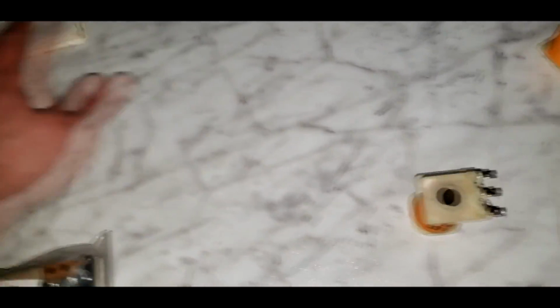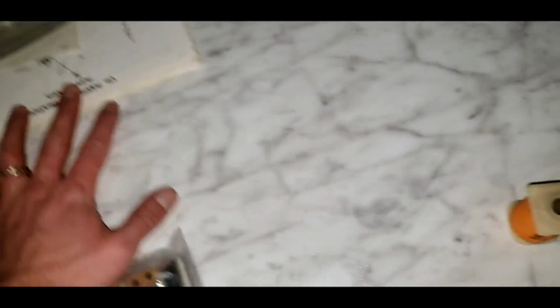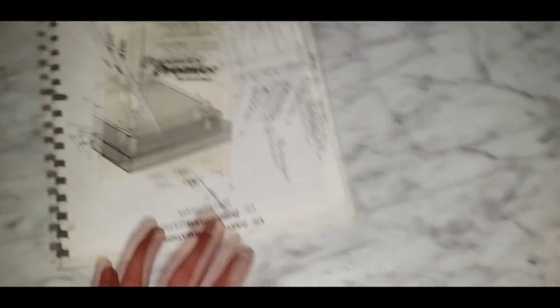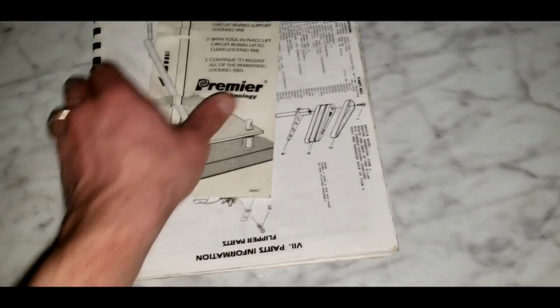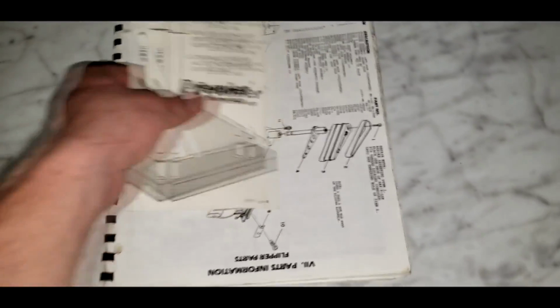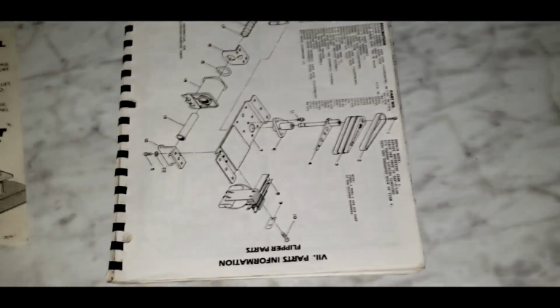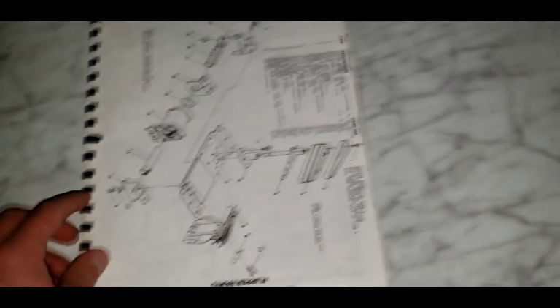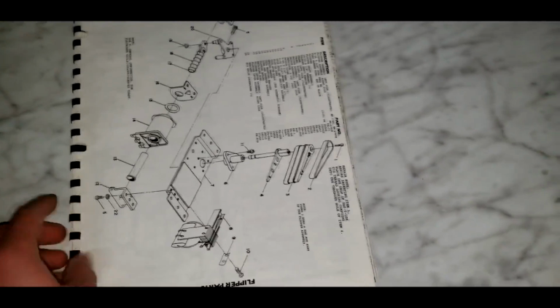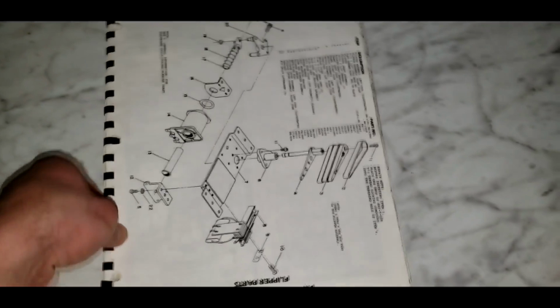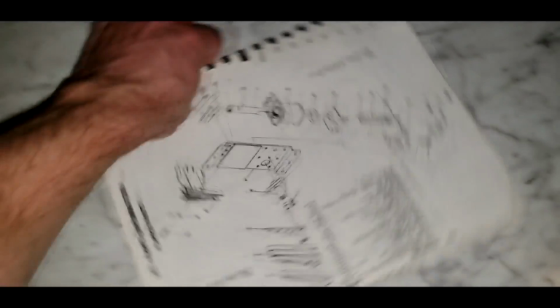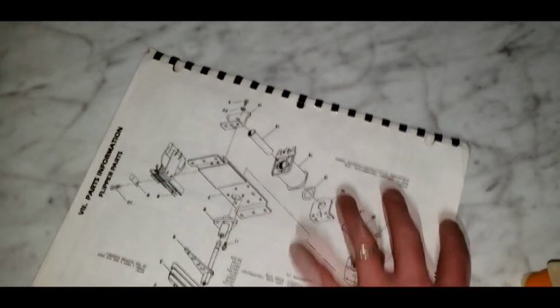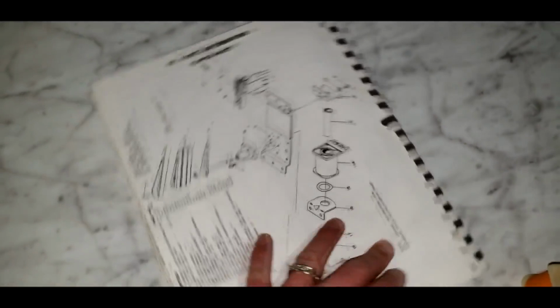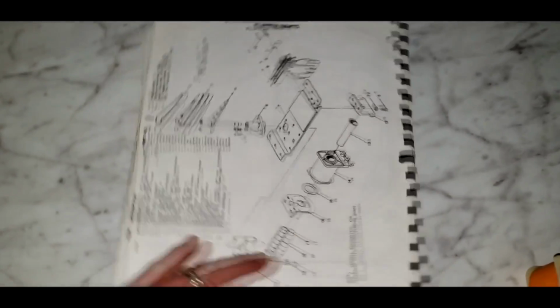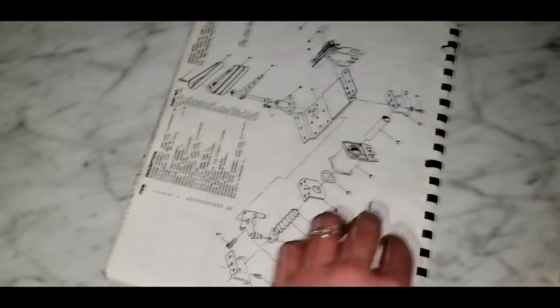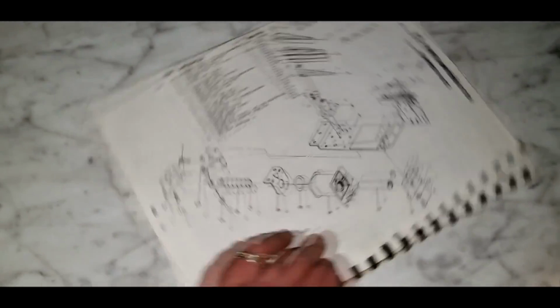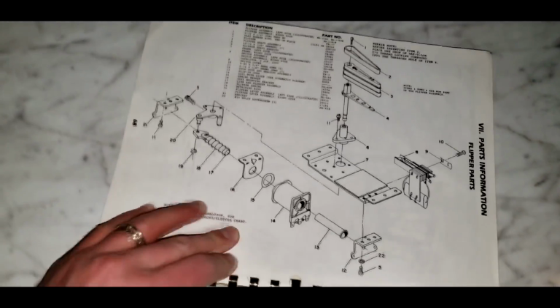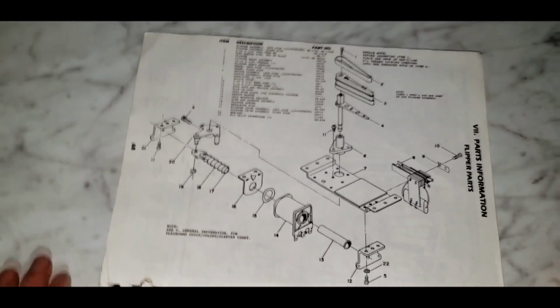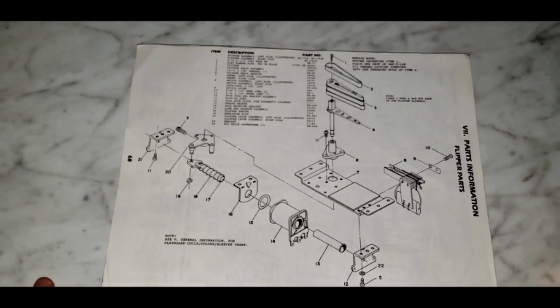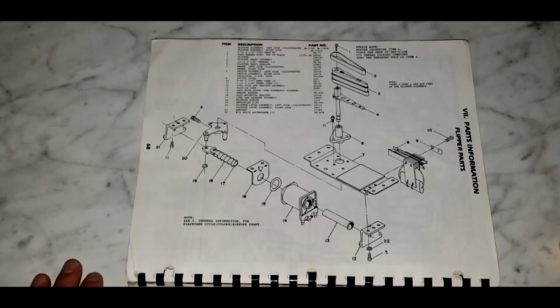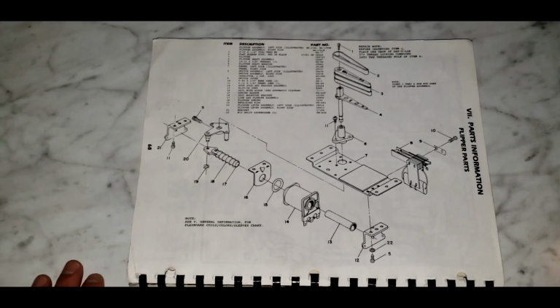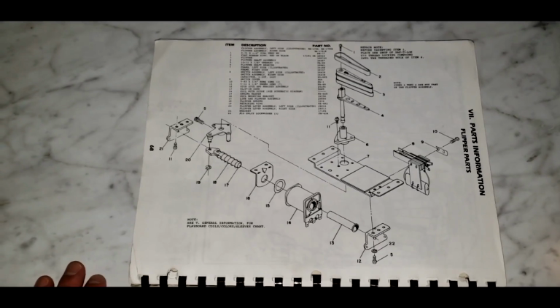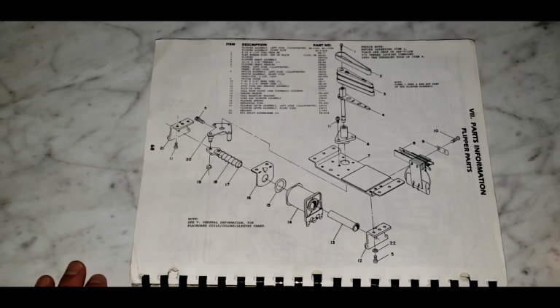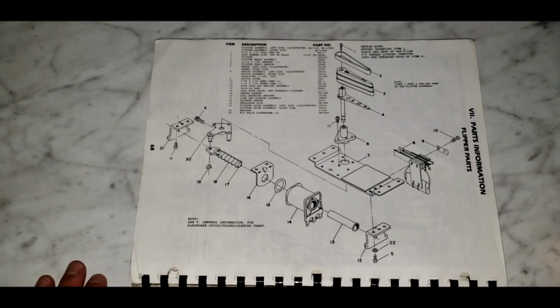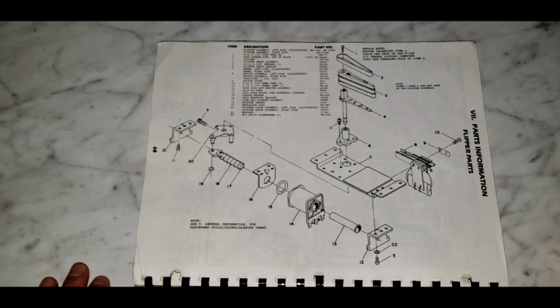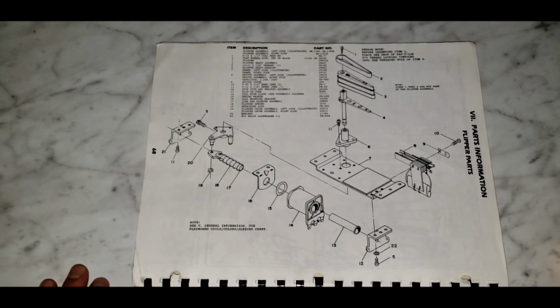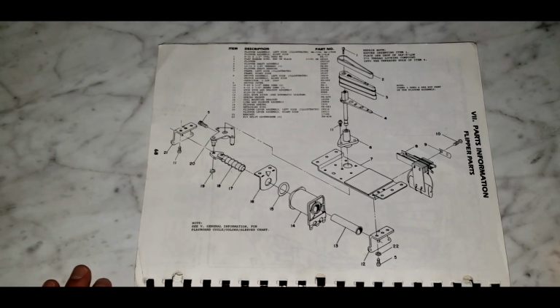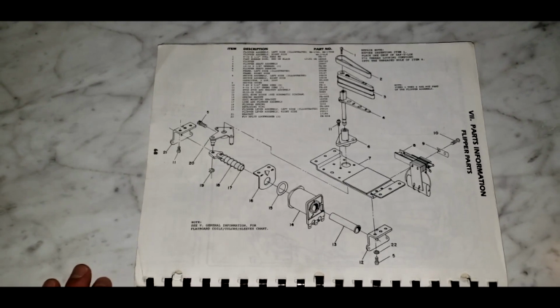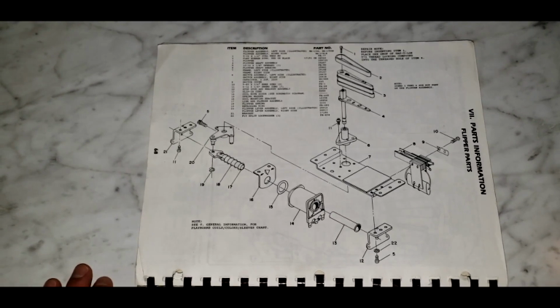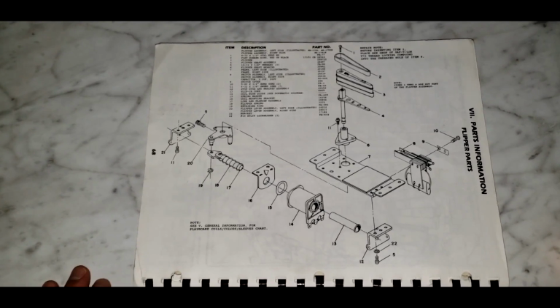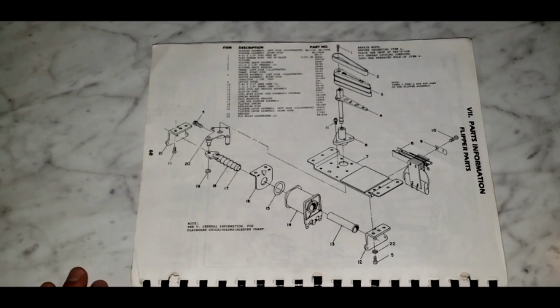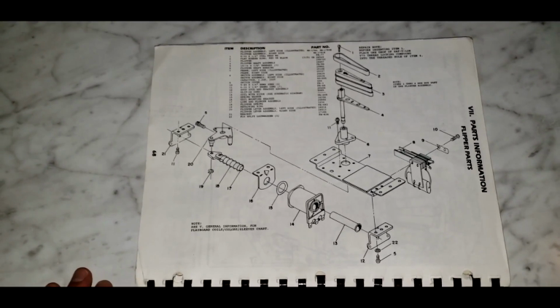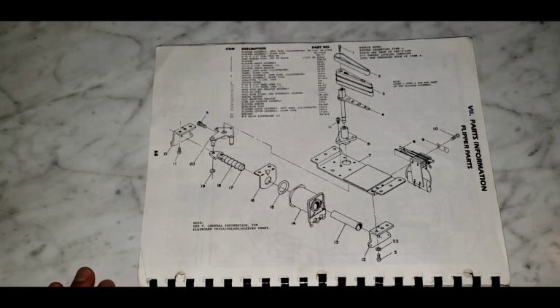And we have our trusty handy-dandy manual. So, I have no idea what I'm doing. I have never done this before. I'm going to set the camera down and just kind of watch through this entire process. Hopefully I can get it working. Let's go!